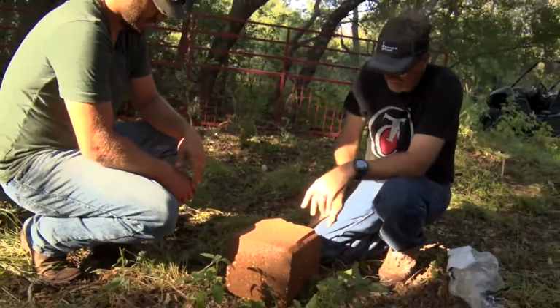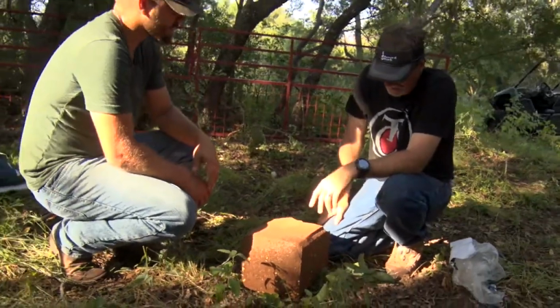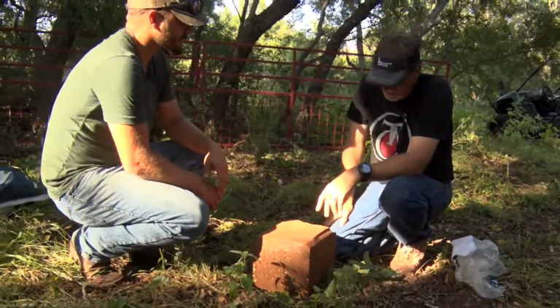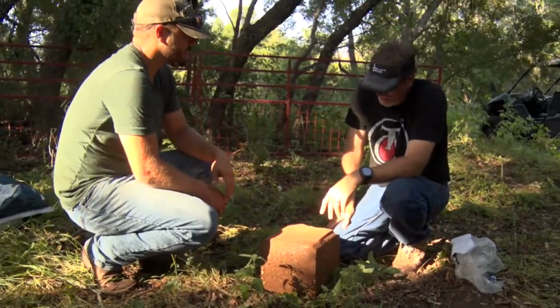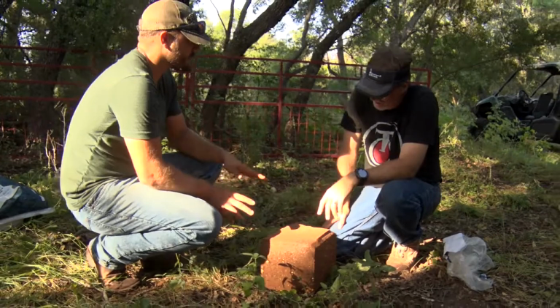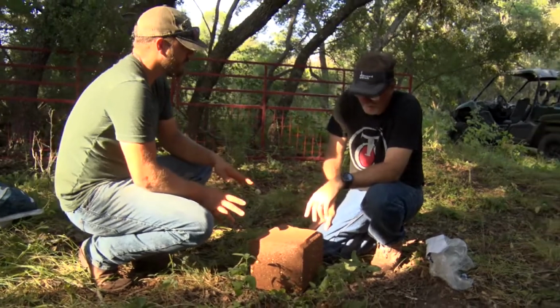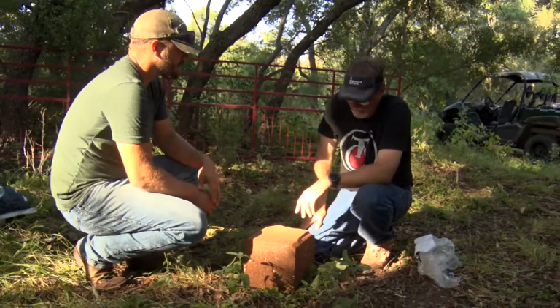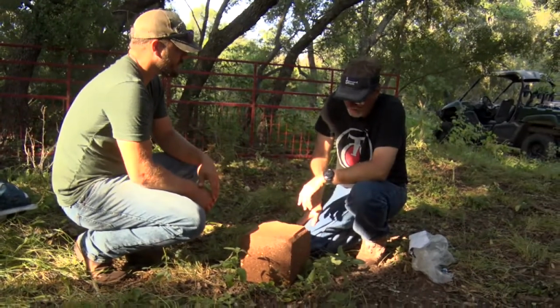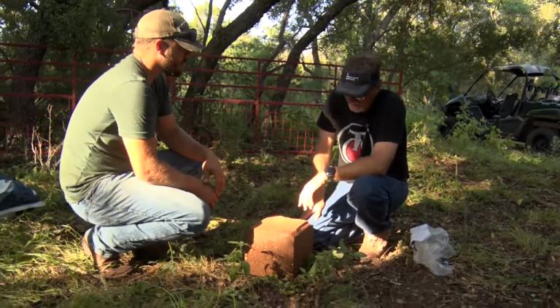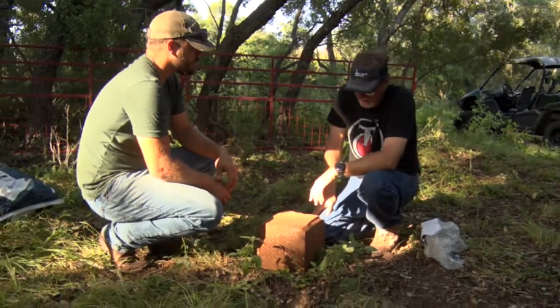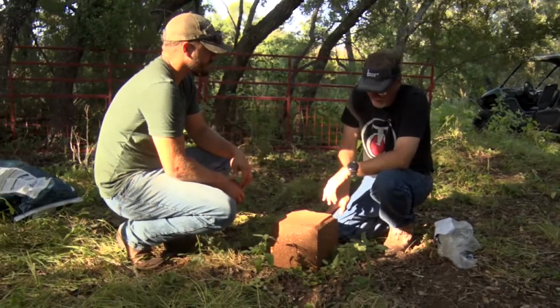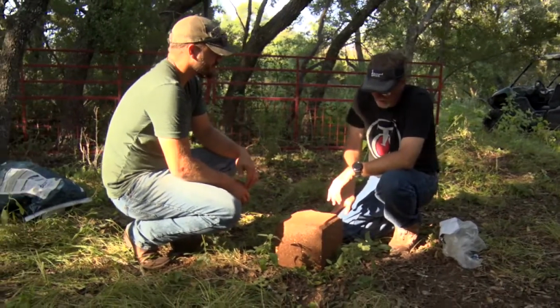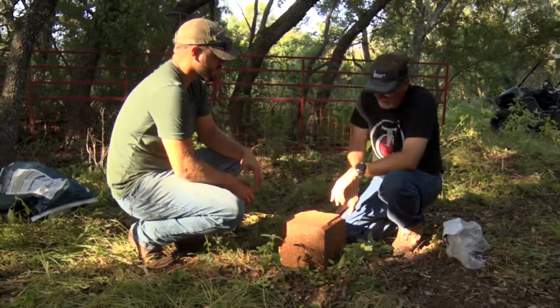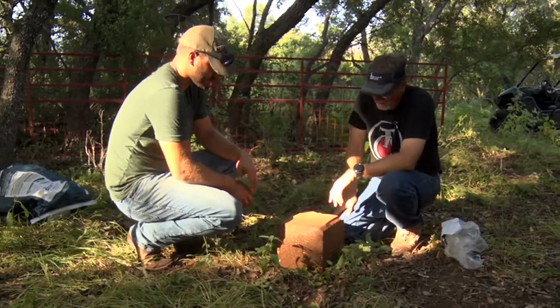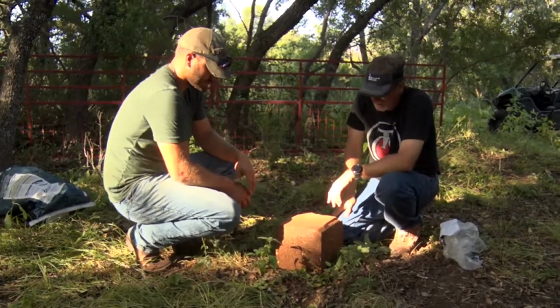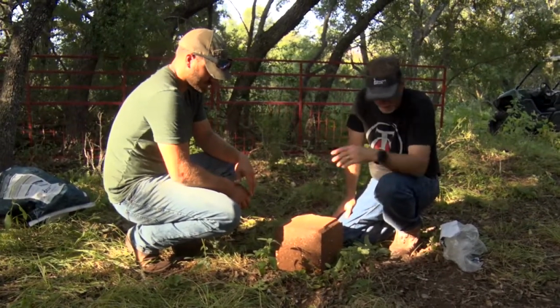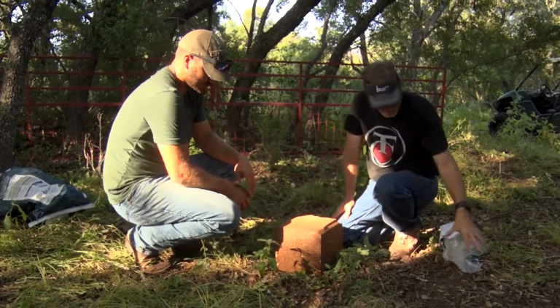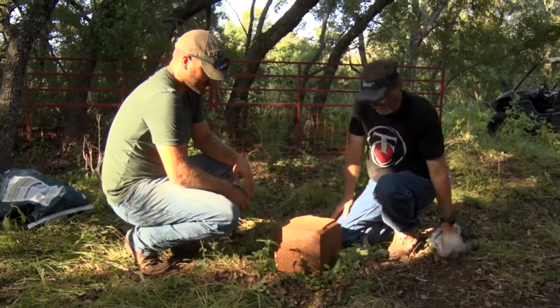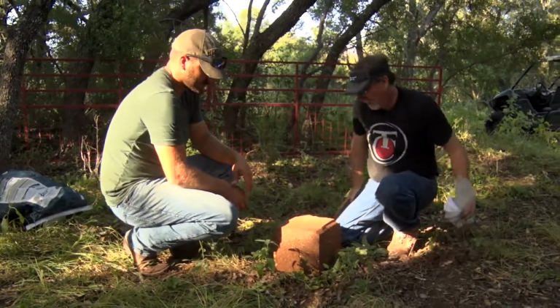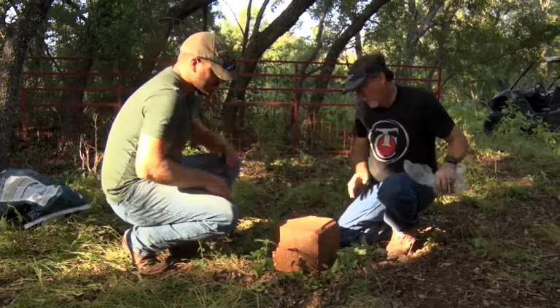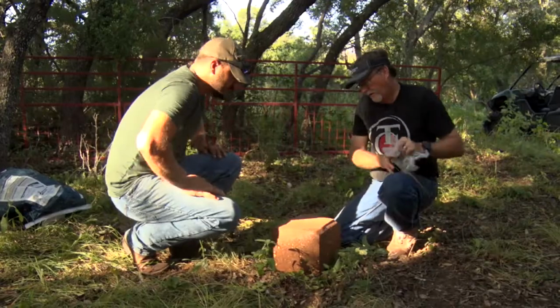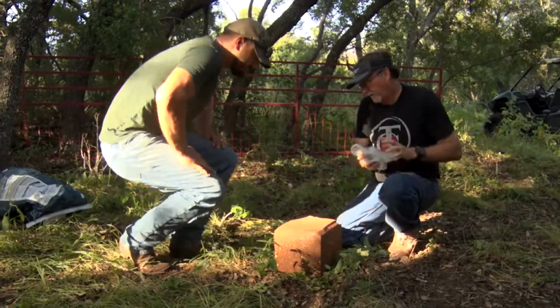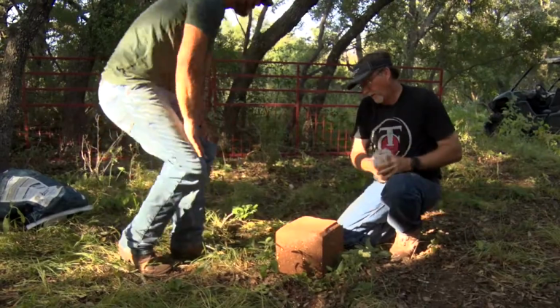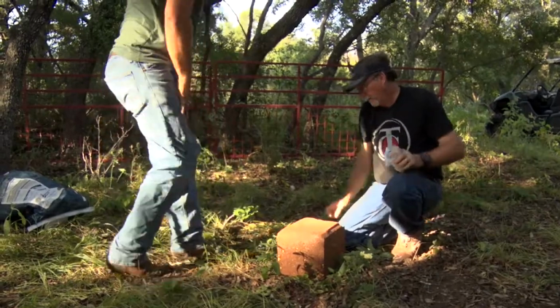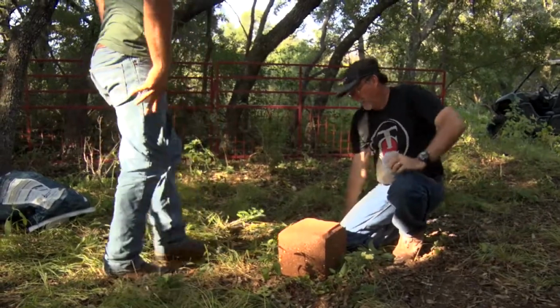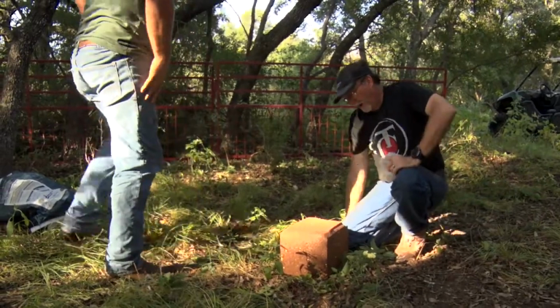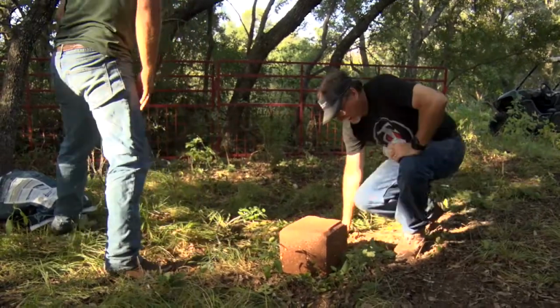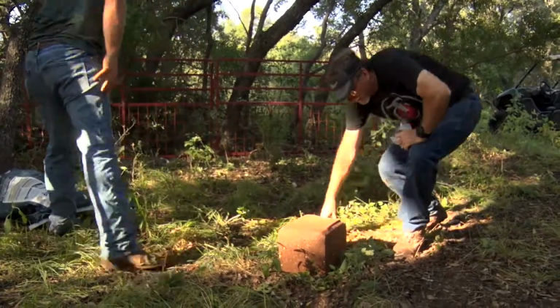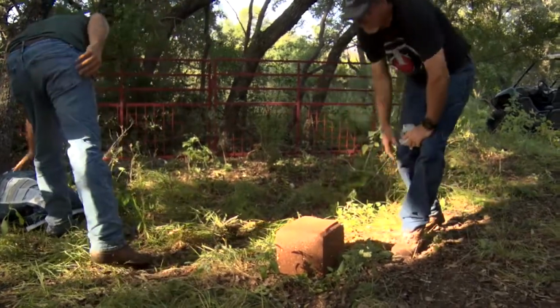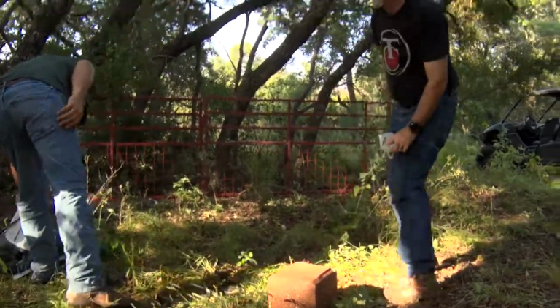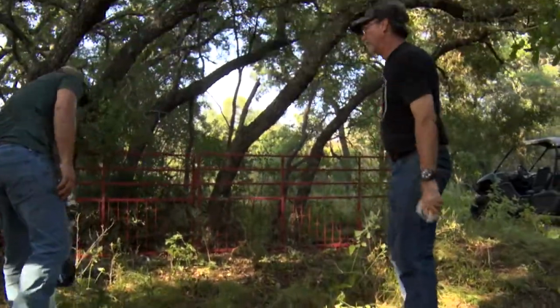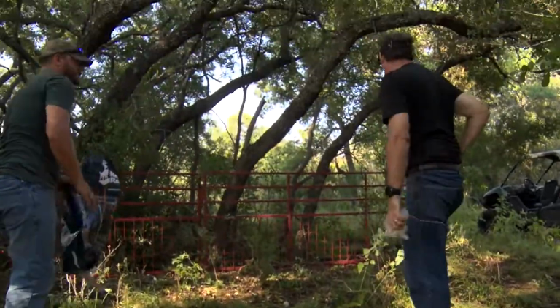It's got a good smell too — it doesn't smell like the regular protein you'd get from a feed store. I totally agree. Those hard blocks, I just wouldn't want to chew on them.